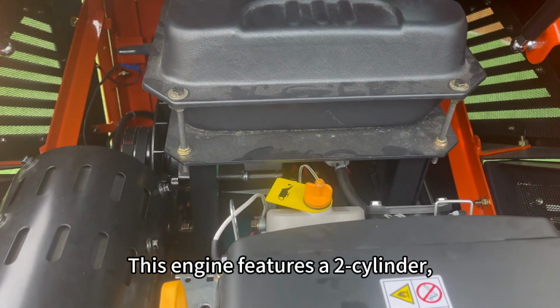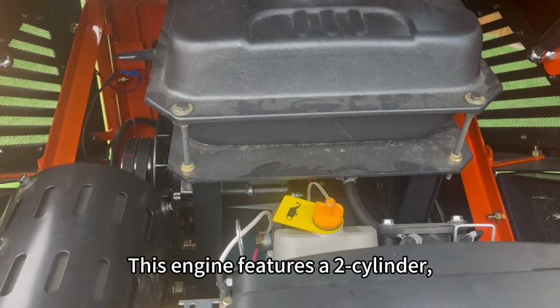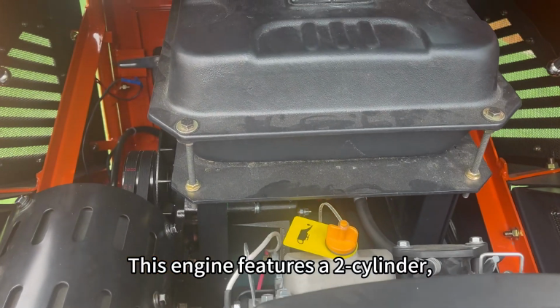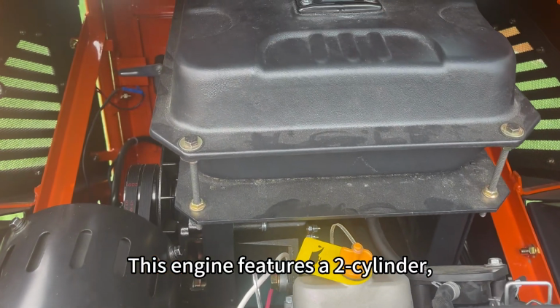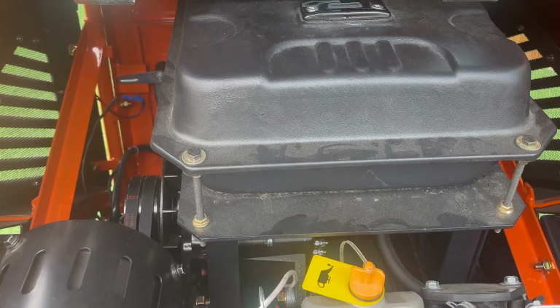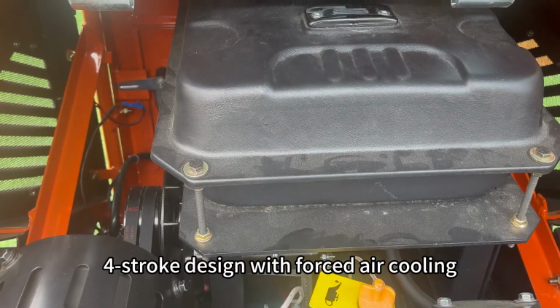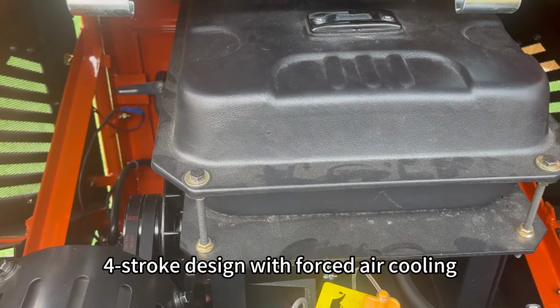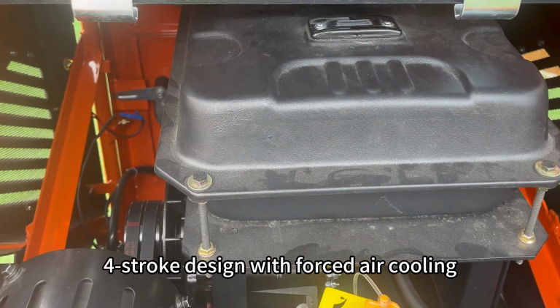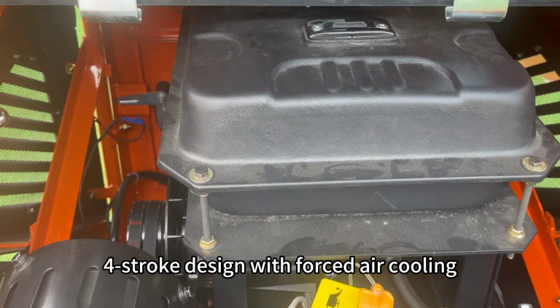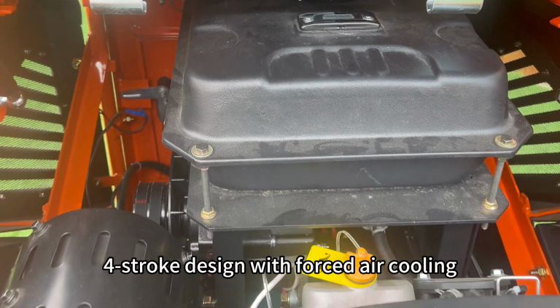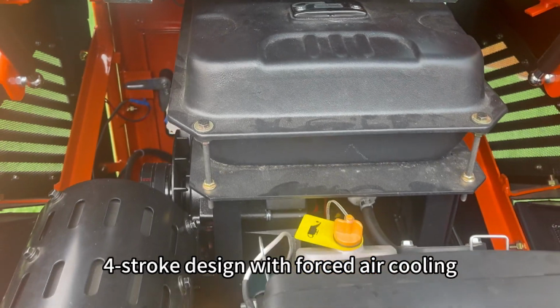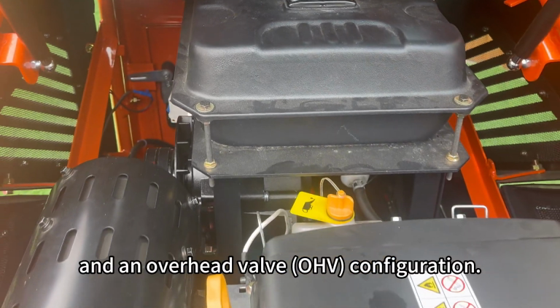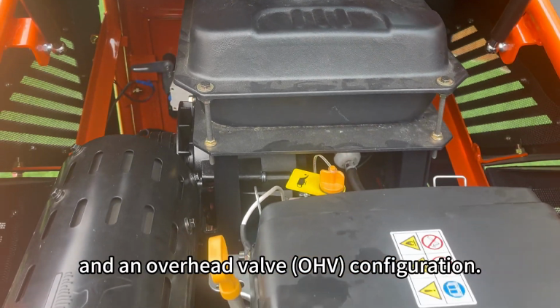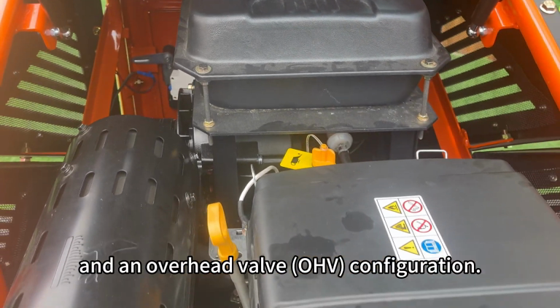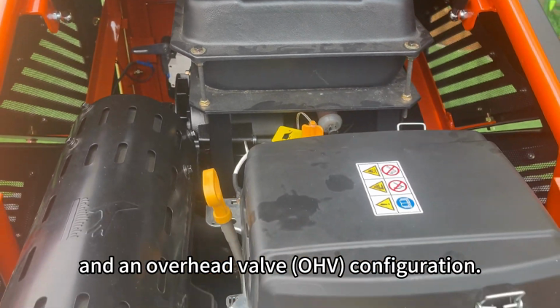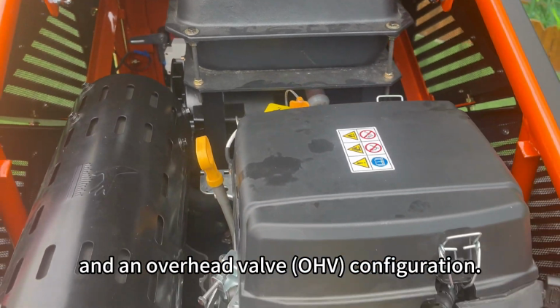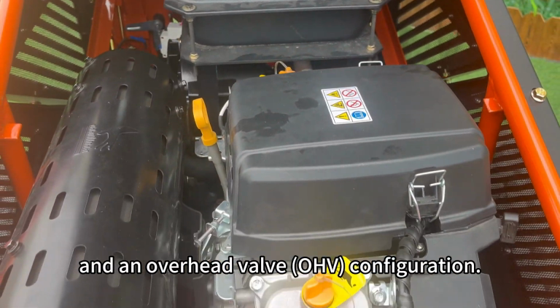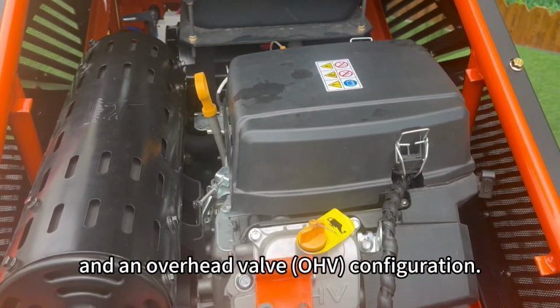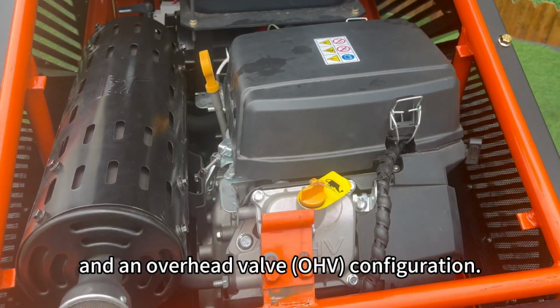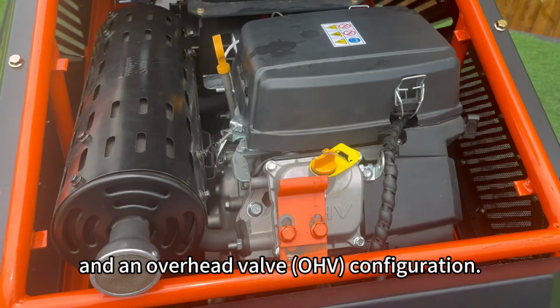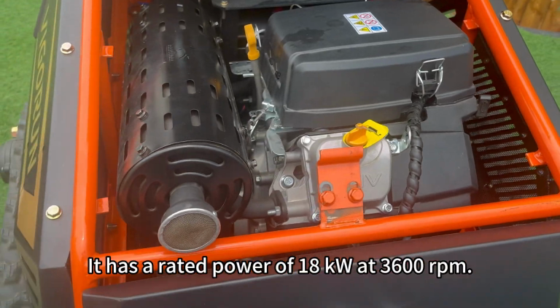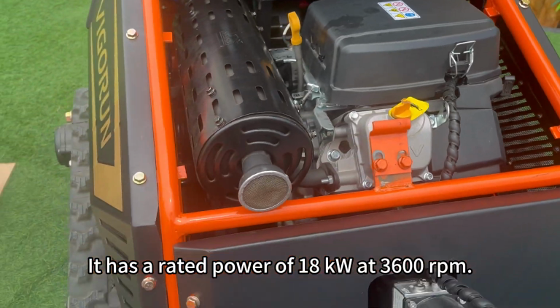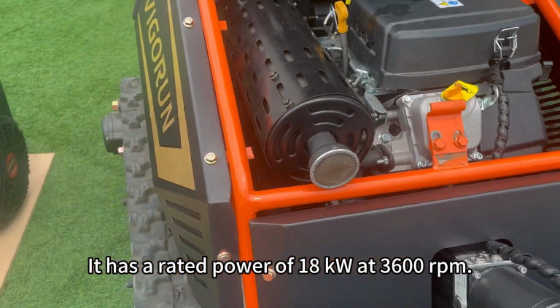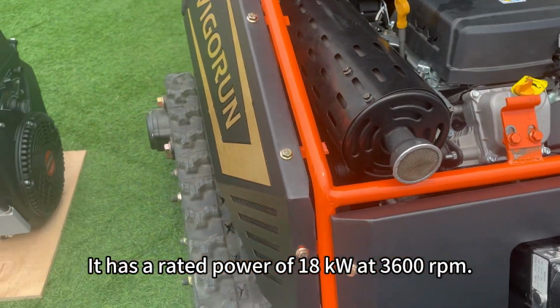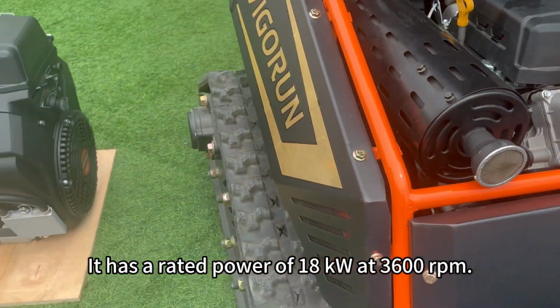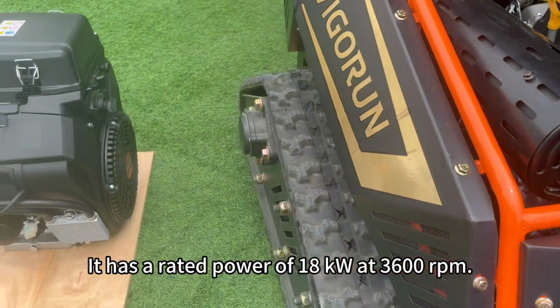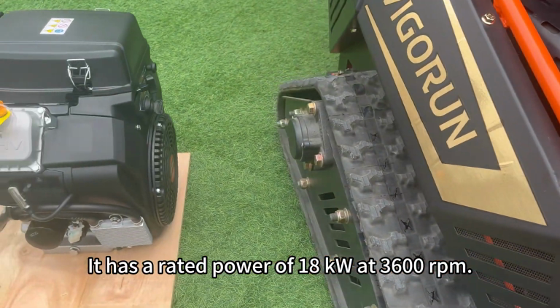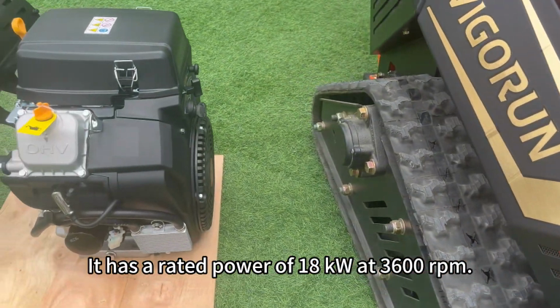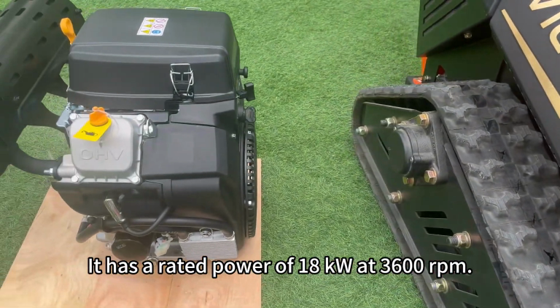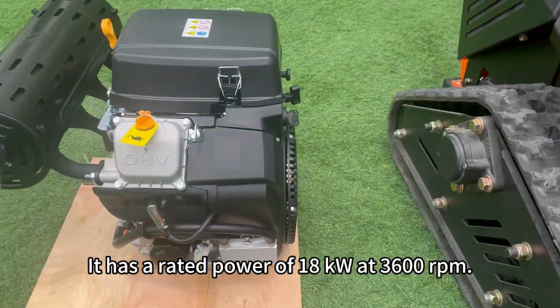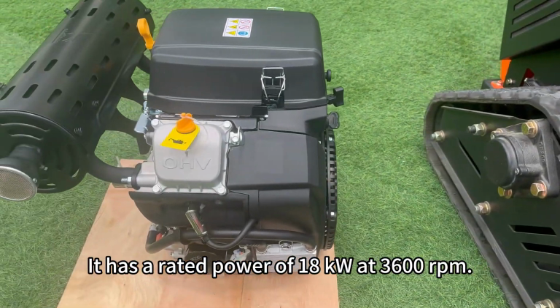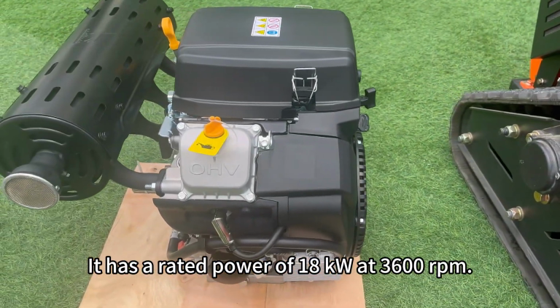This engine features a two-cylinder, four-stroke design with forced air cooling and an overhead valve OHV configuration. It has a rated power of 18 kilowatts at 3,600 RPM.